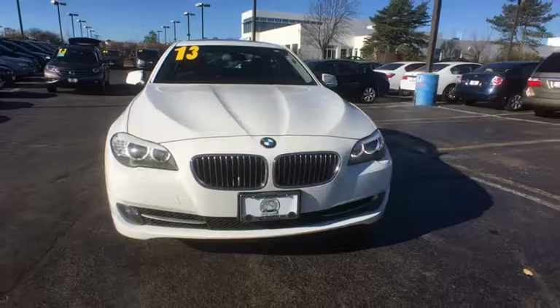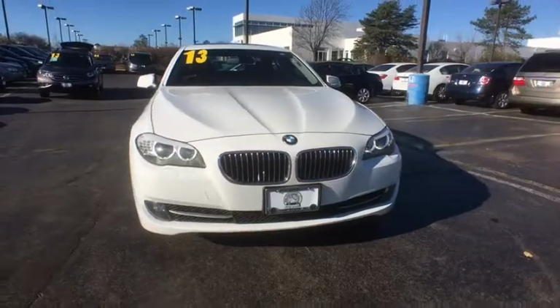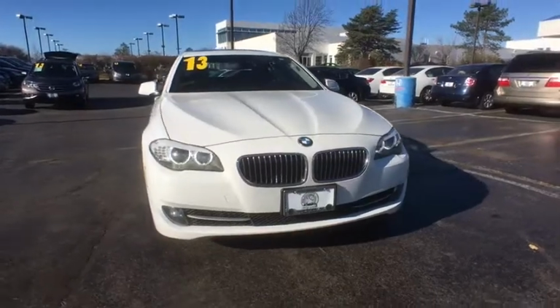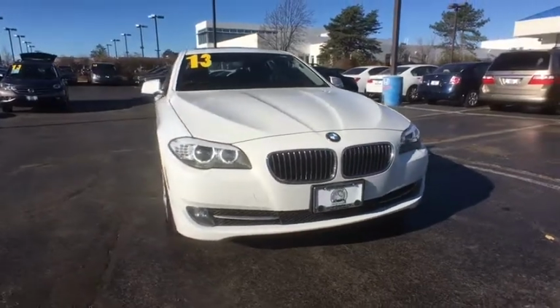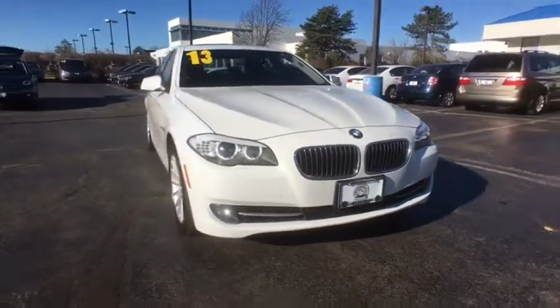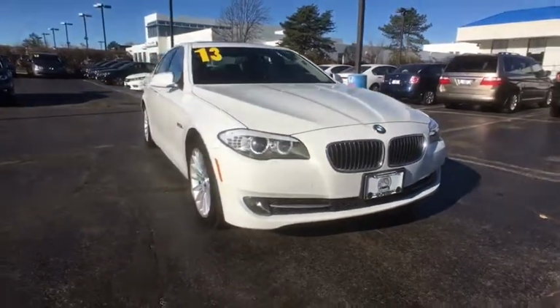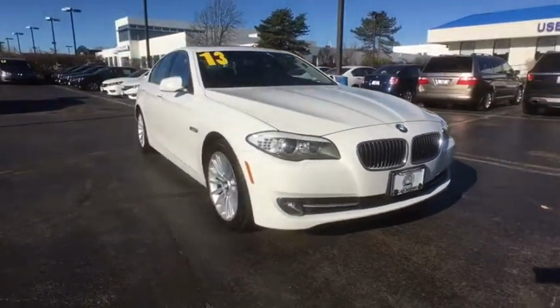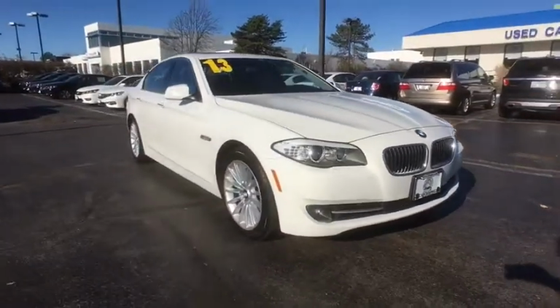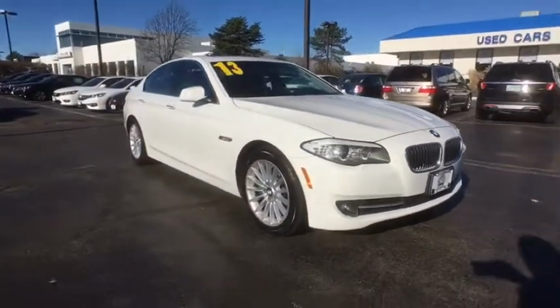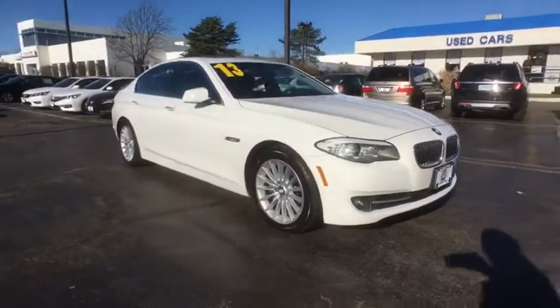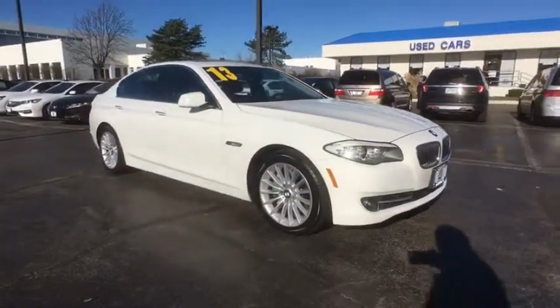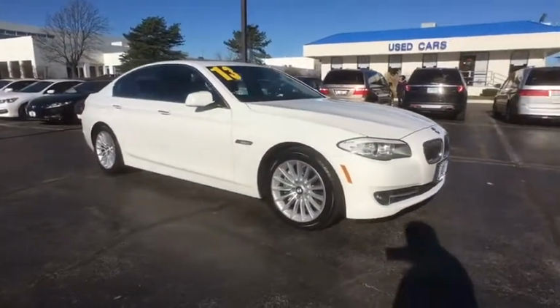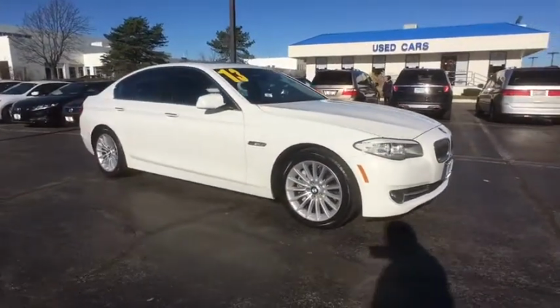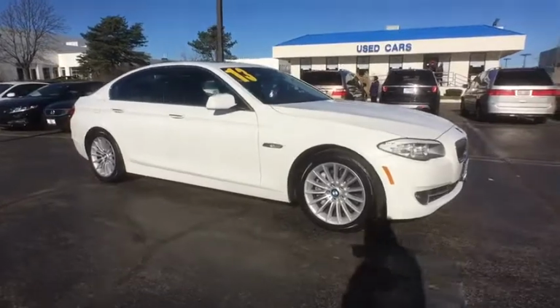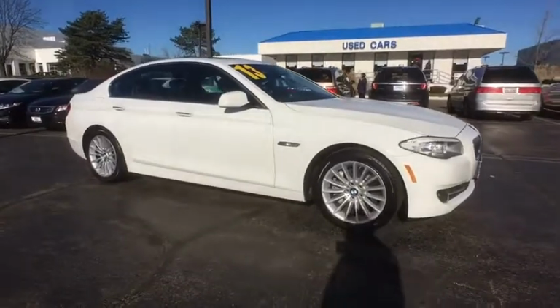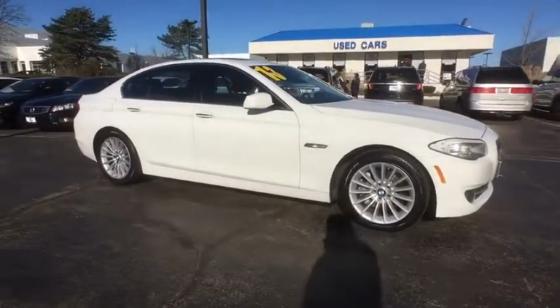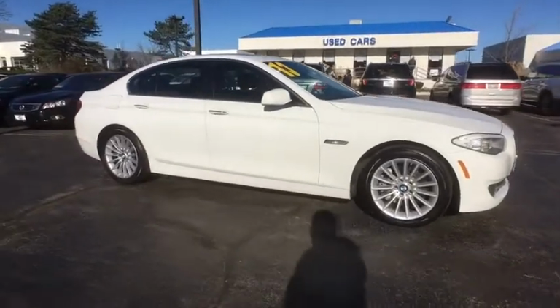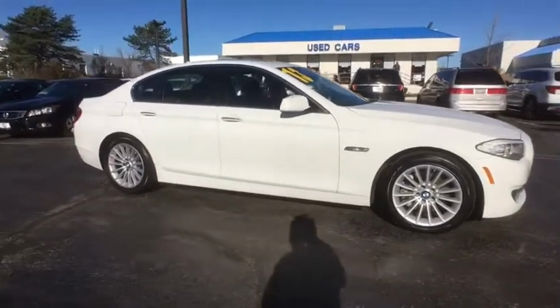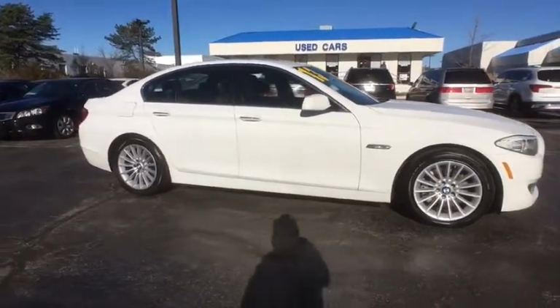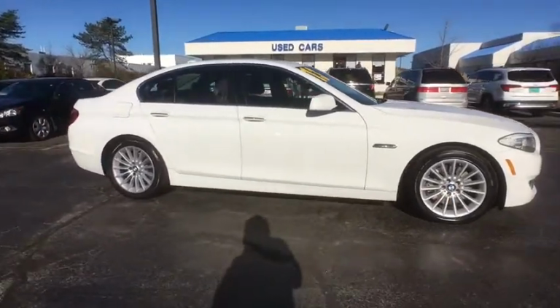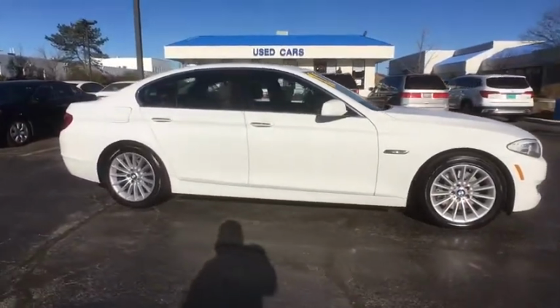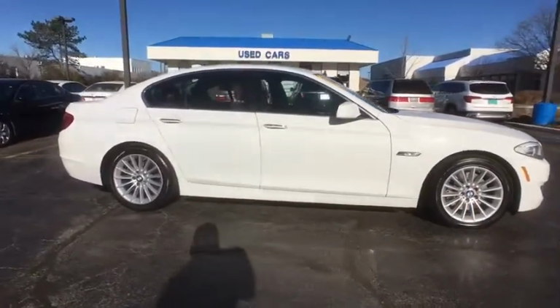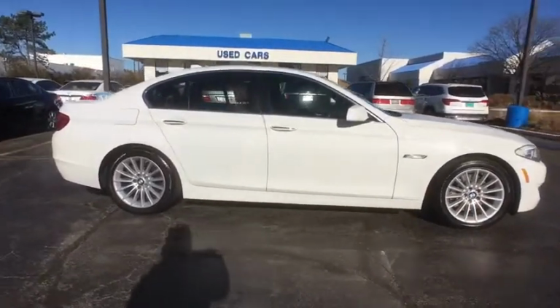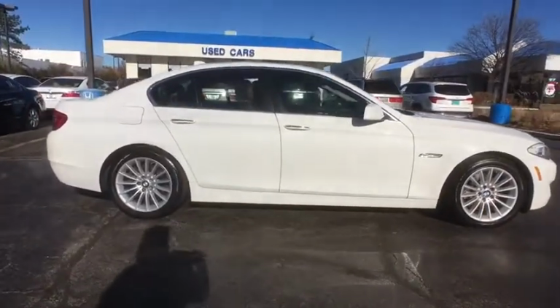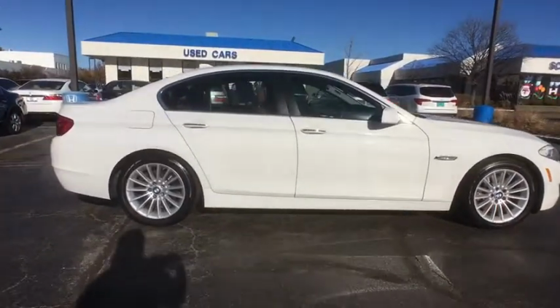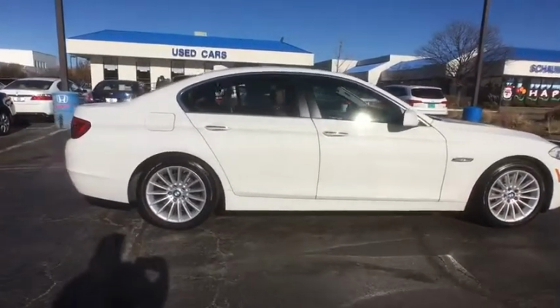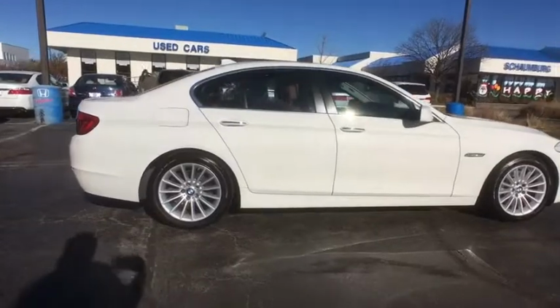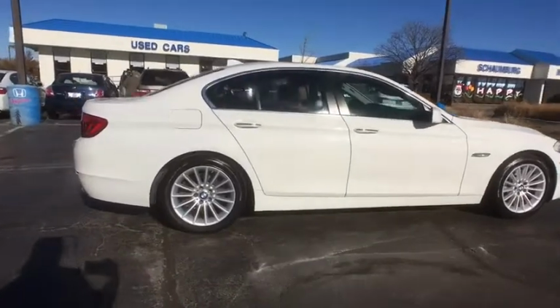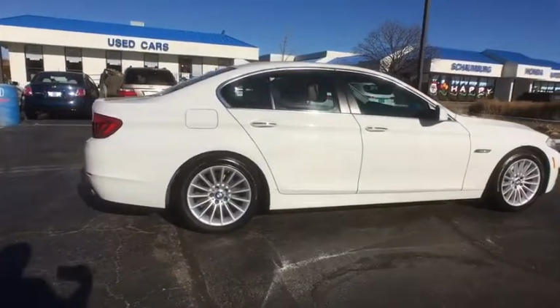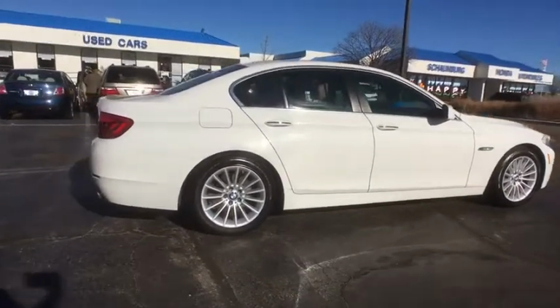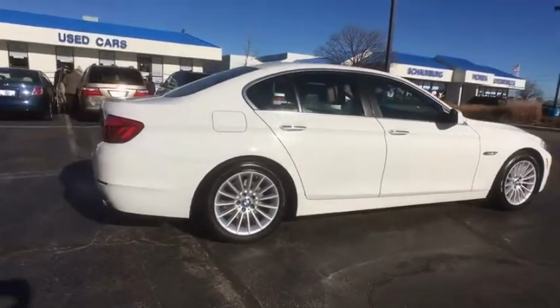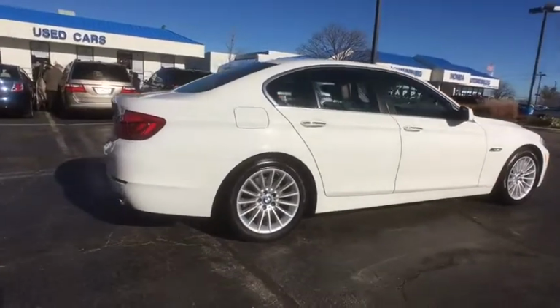The 2013 BMW 5-Series. The 5-Series incorporates bold styling cues that departed from BMW's traditional styling language. If you are looking for excitement and boldness, the 5 is for you.